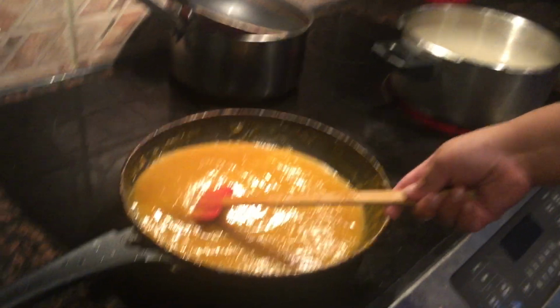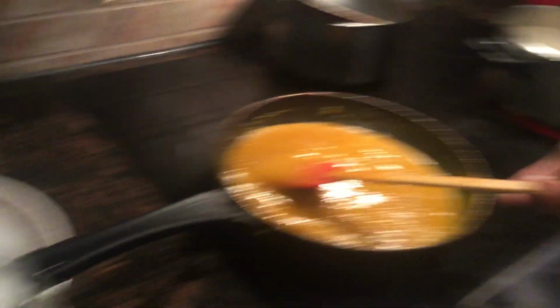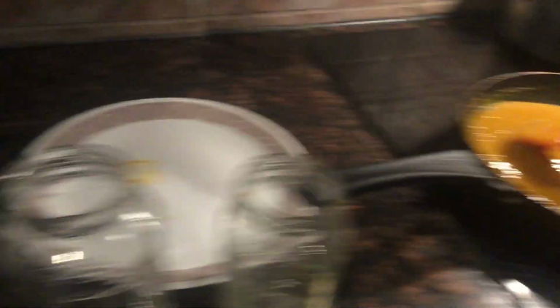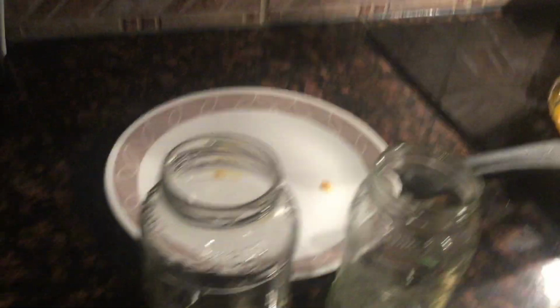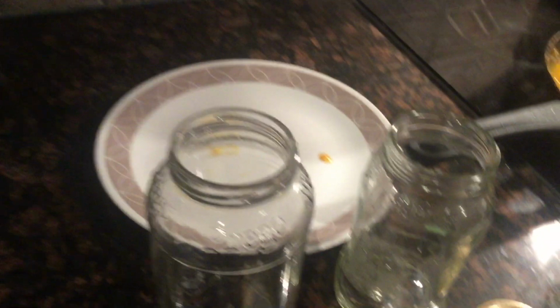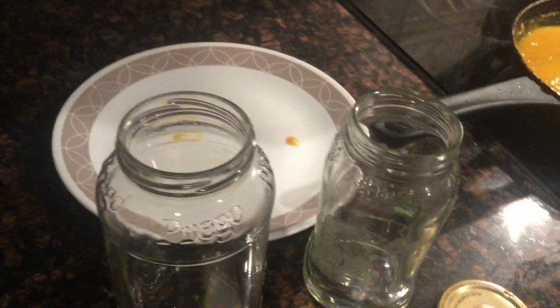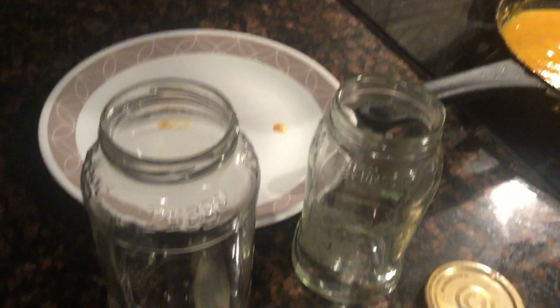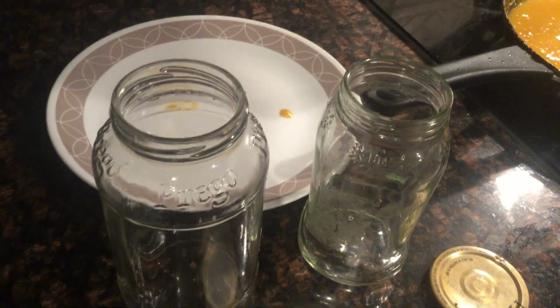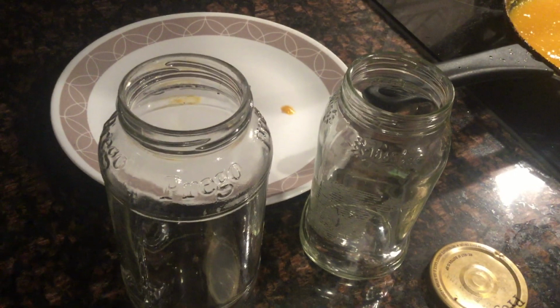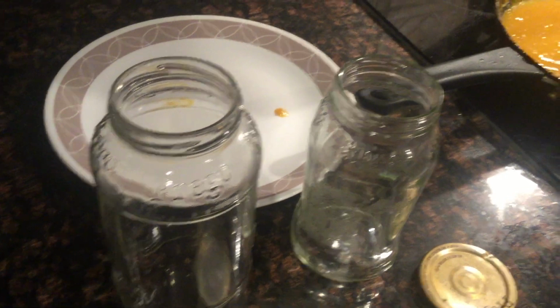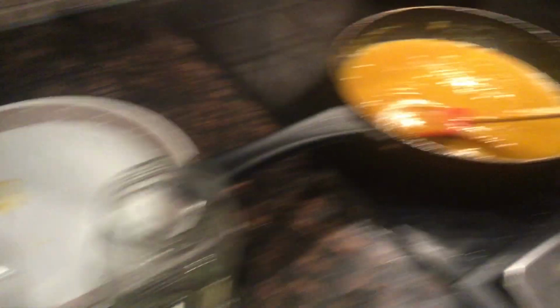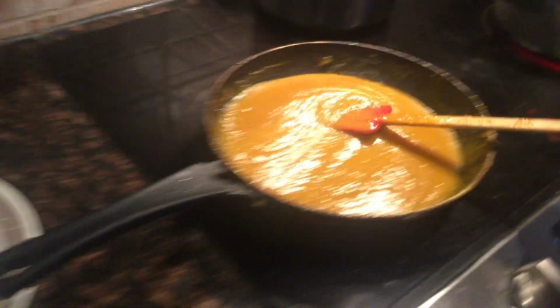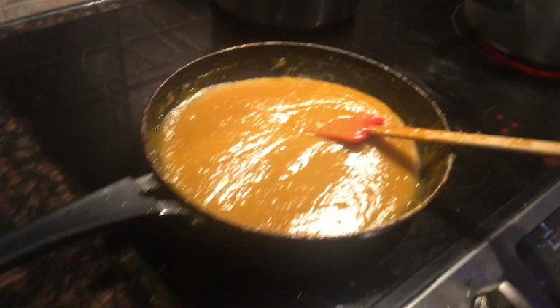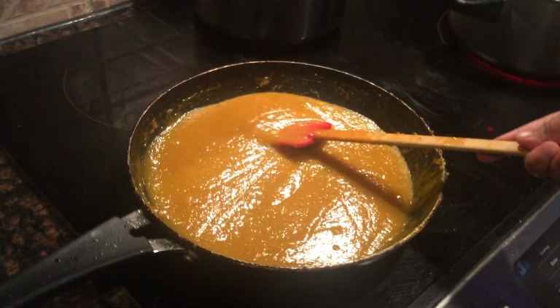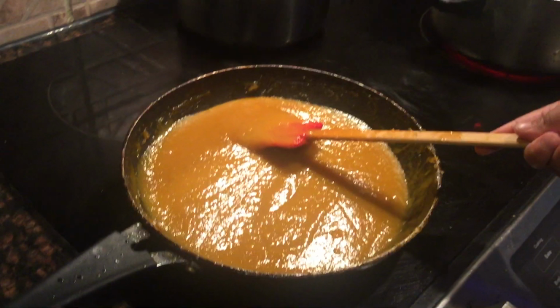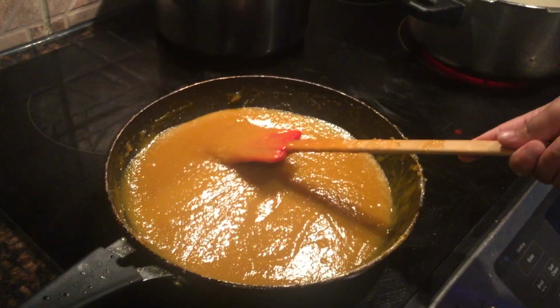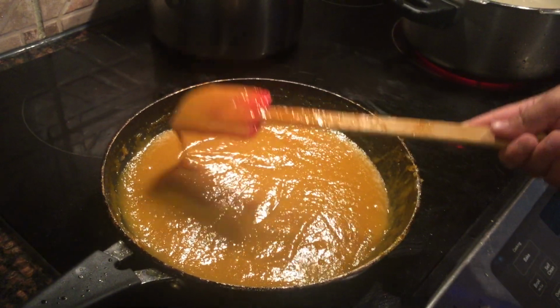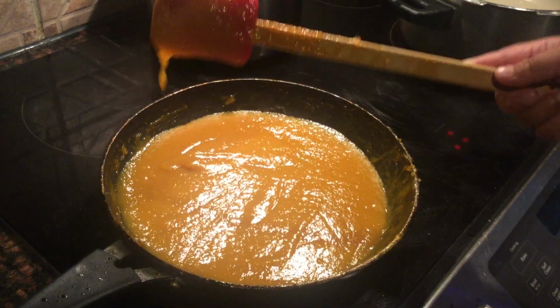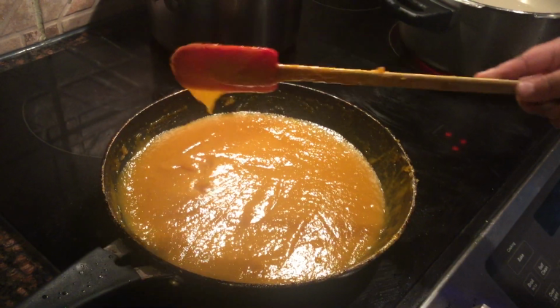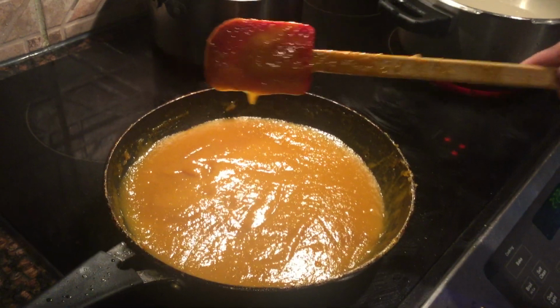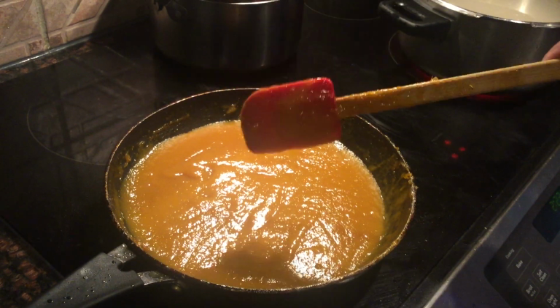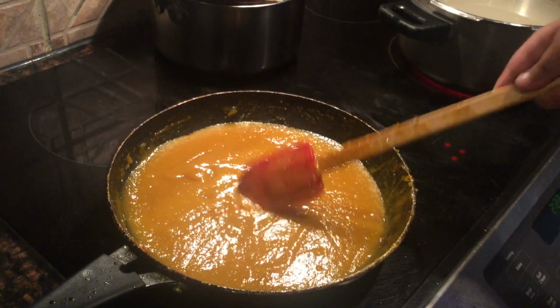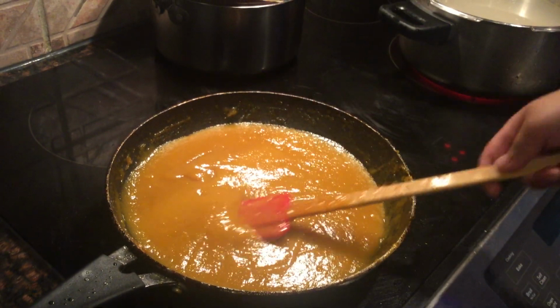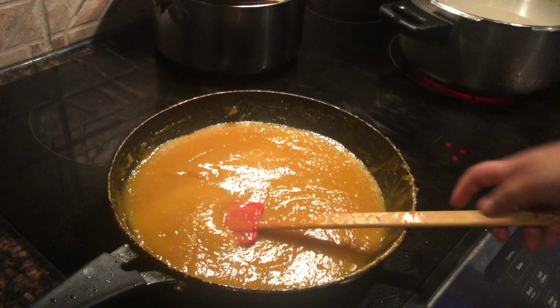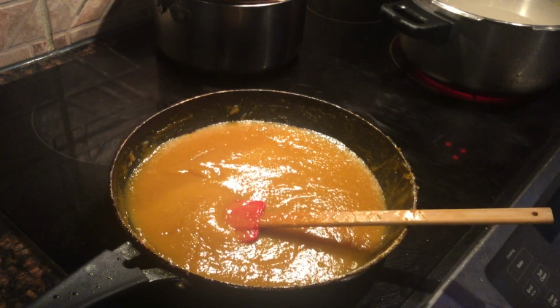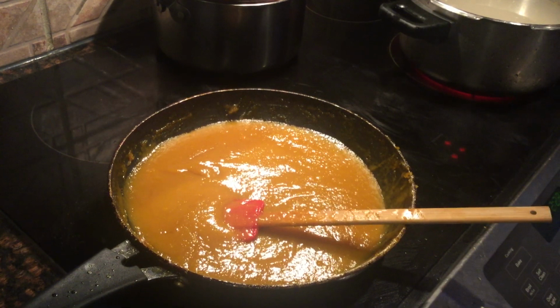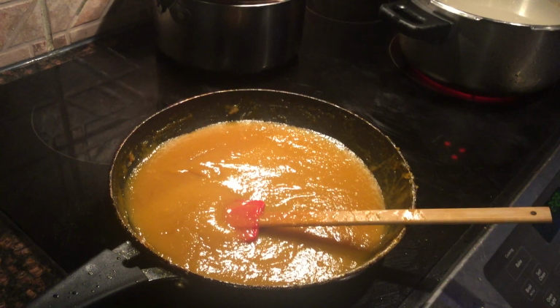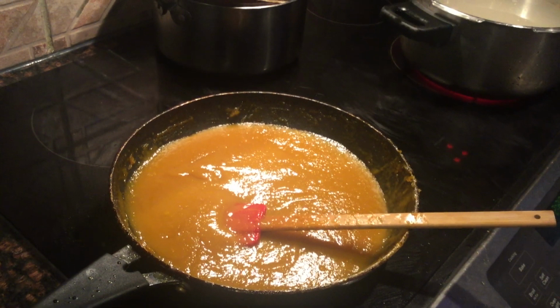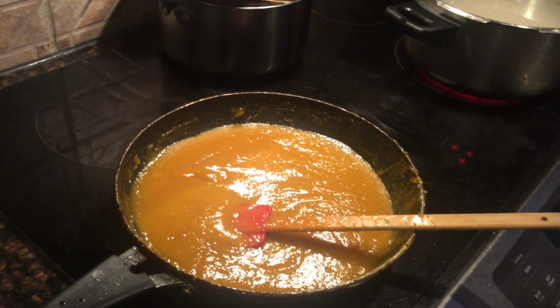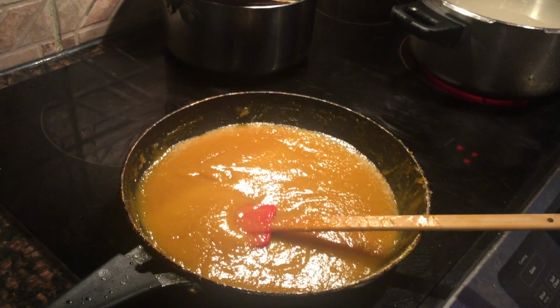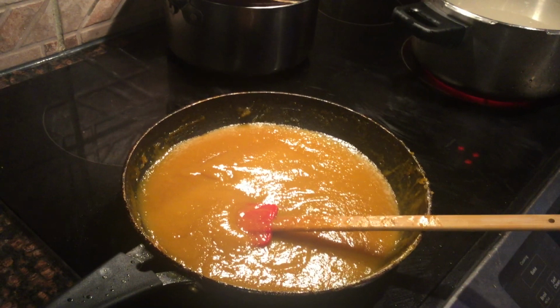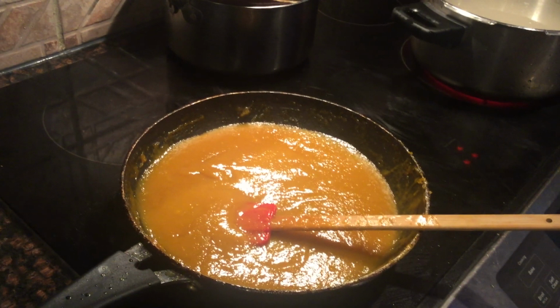You are going to preserve here. I'm going to preserve here. Do I need to preserve now? When it is hot, then you have to put it in a jar.